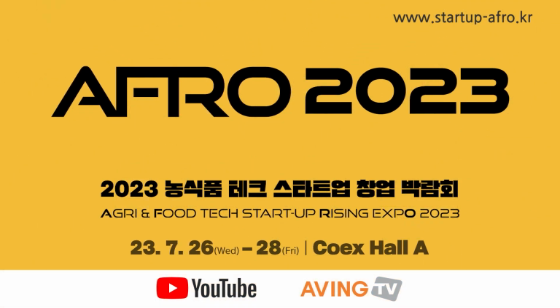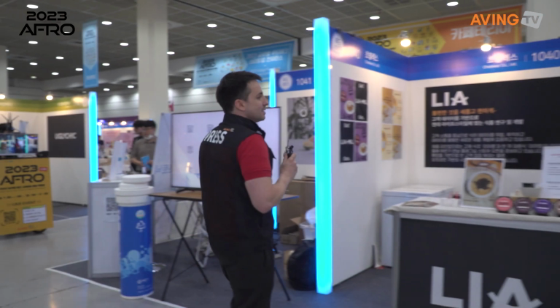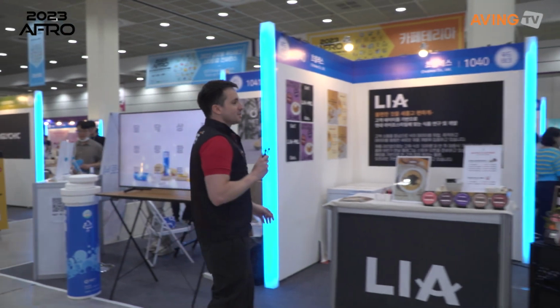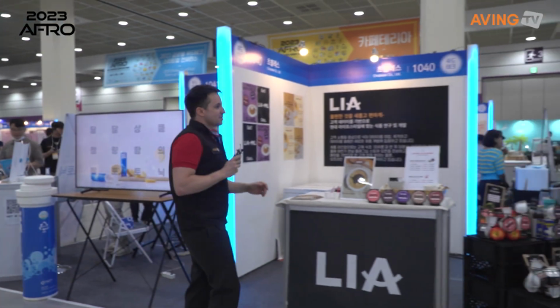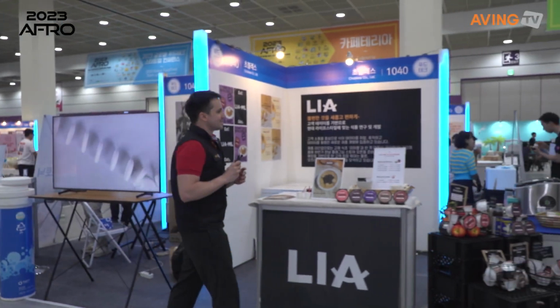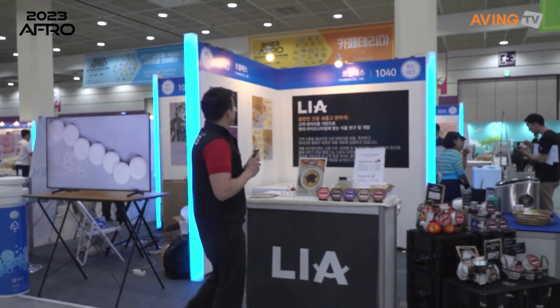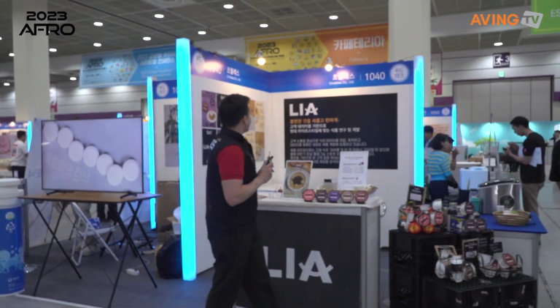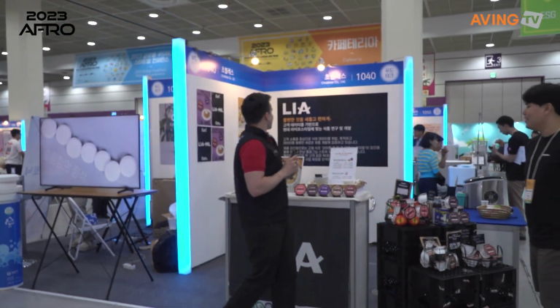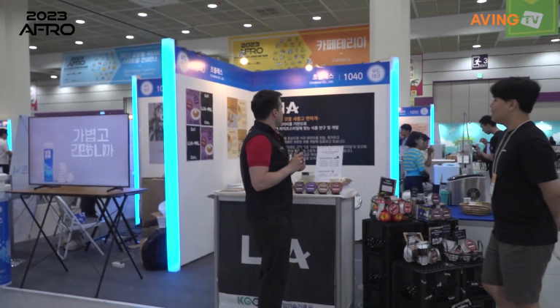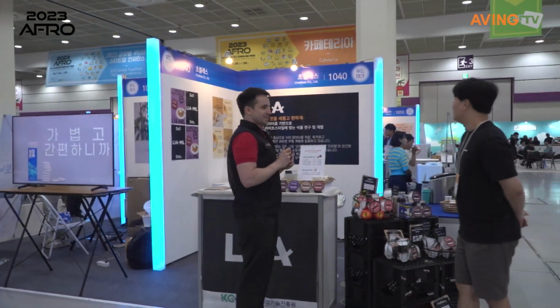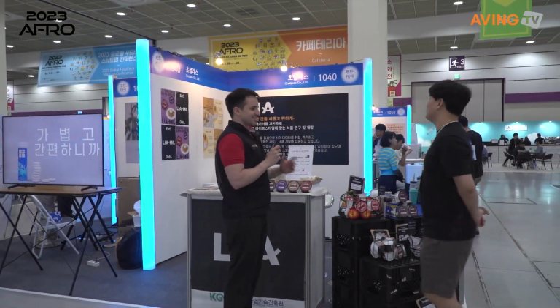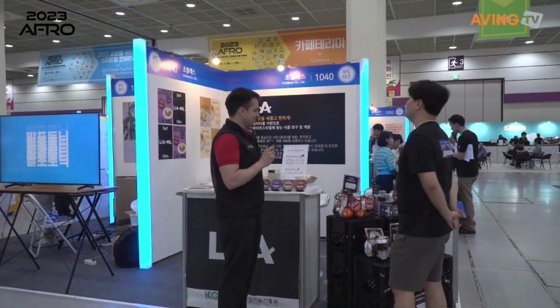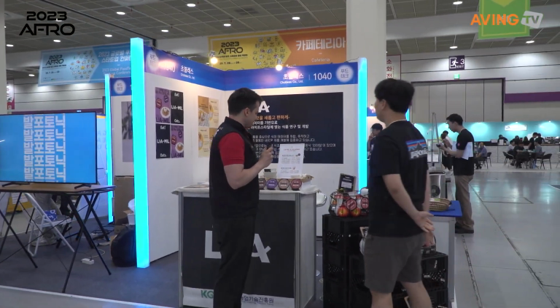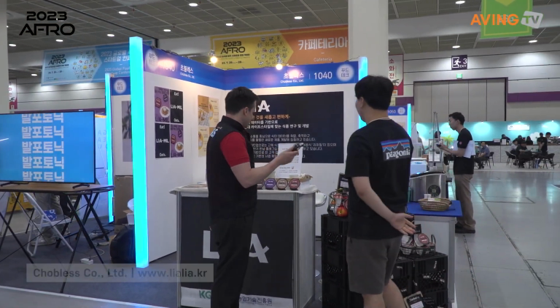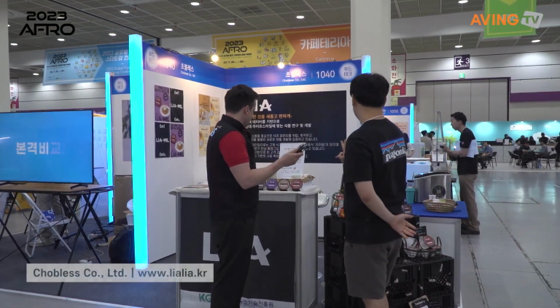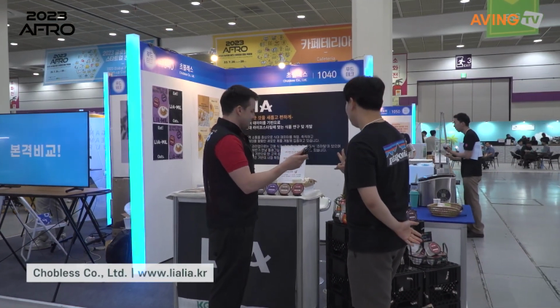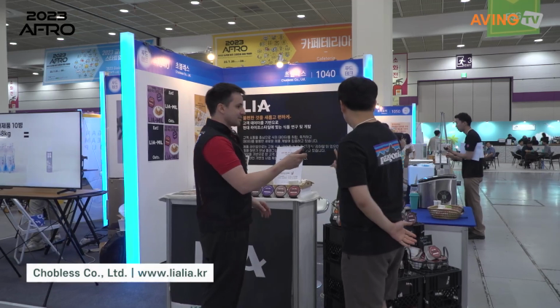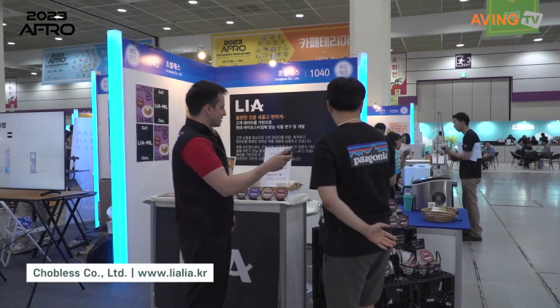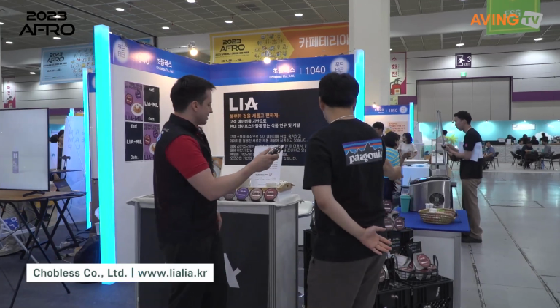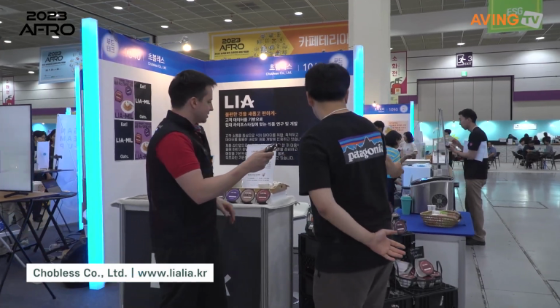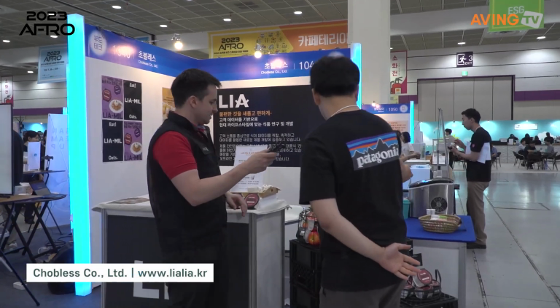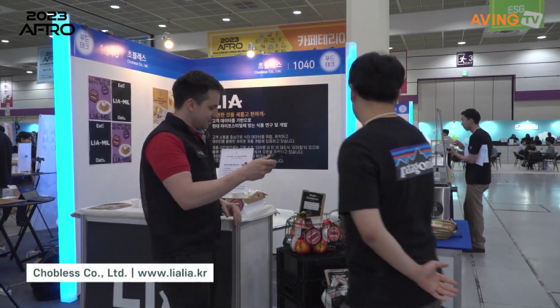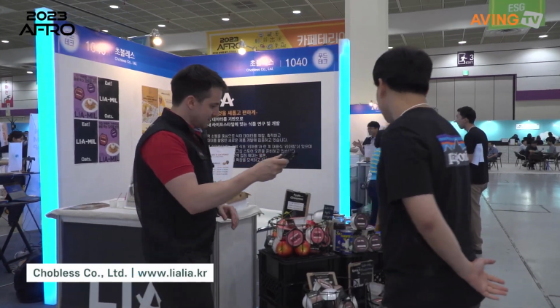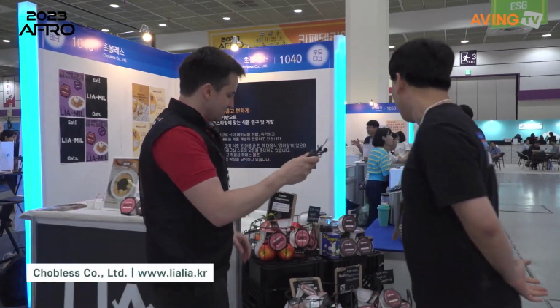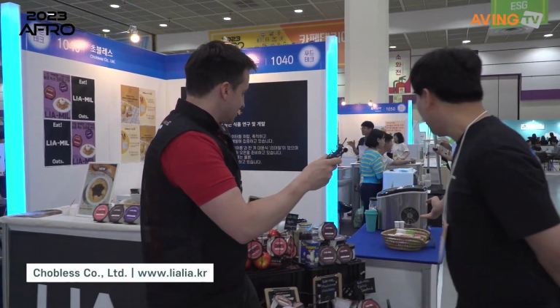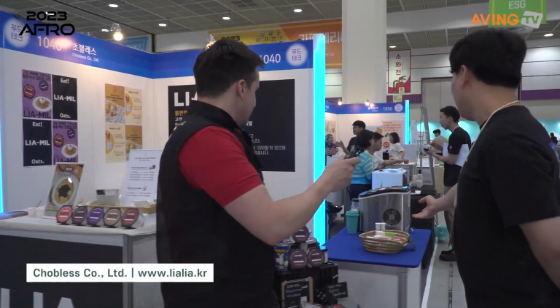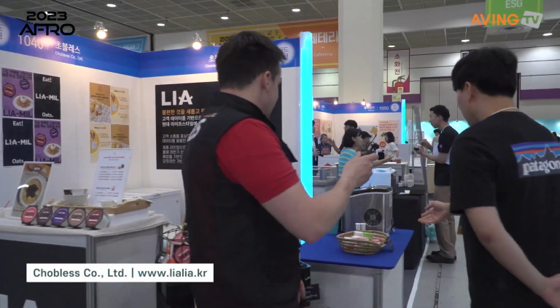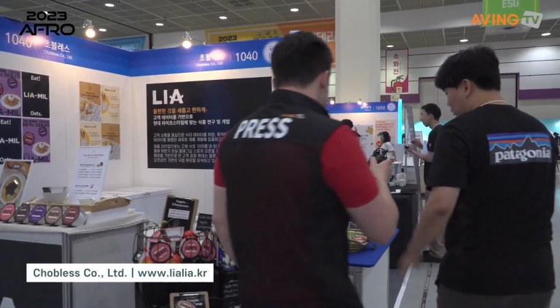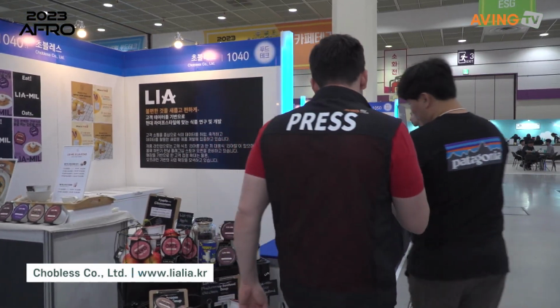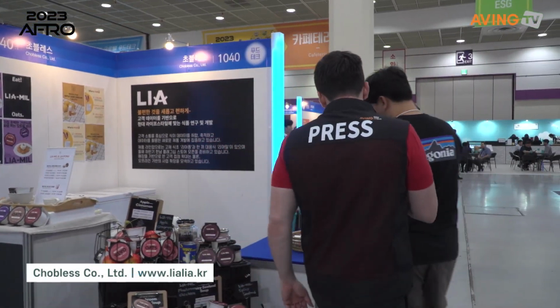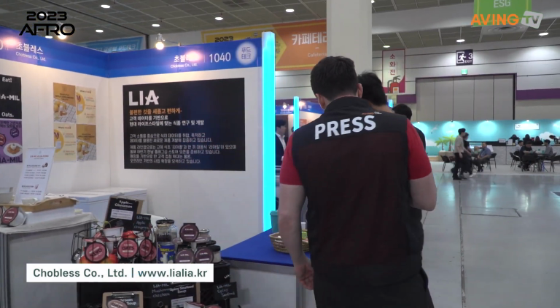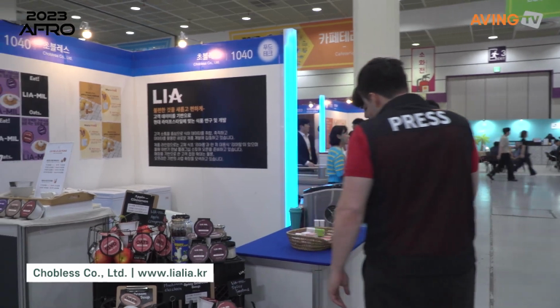Hi, we're at Choblis. Choblis, we have two brands. One is Liapong. This is Liapong.